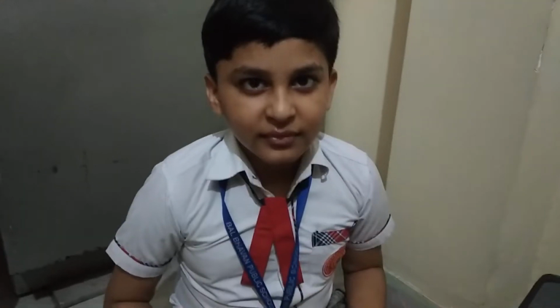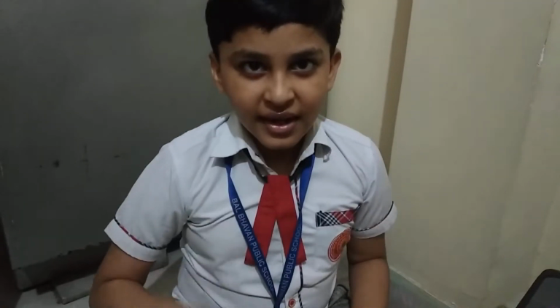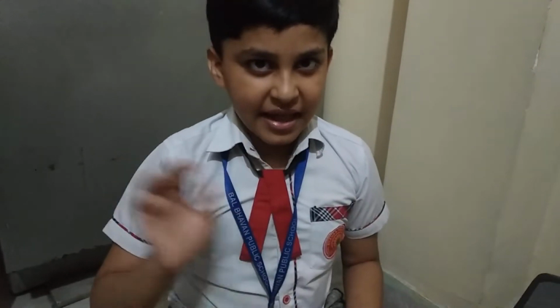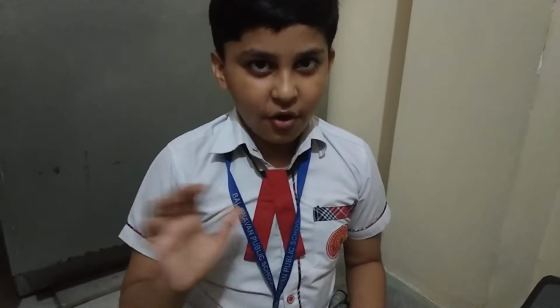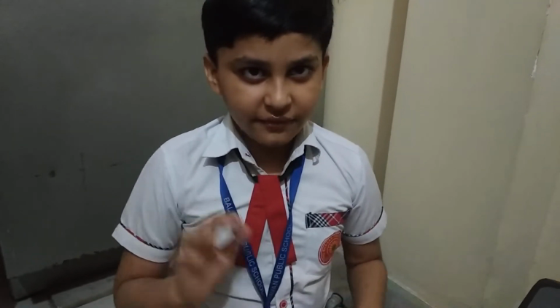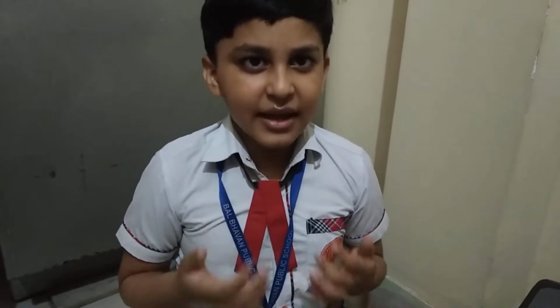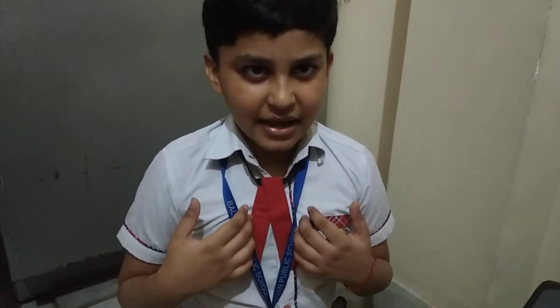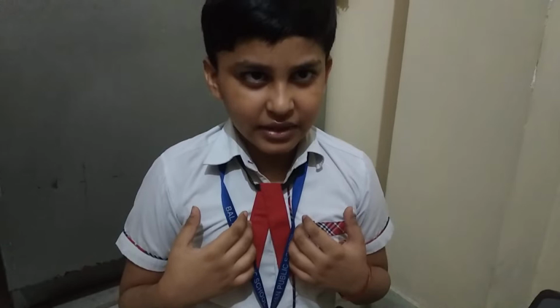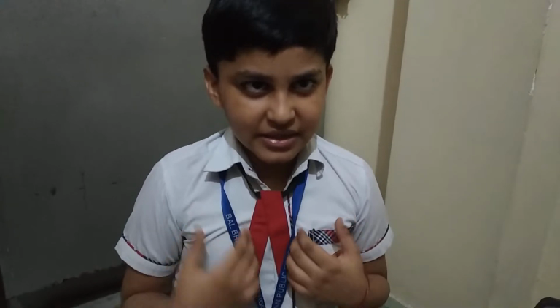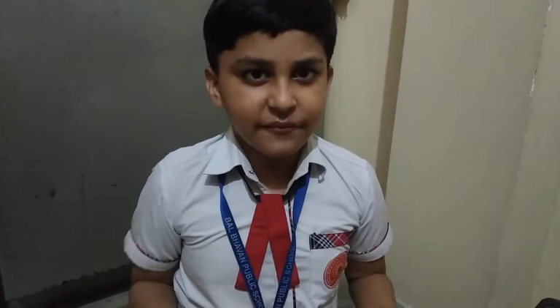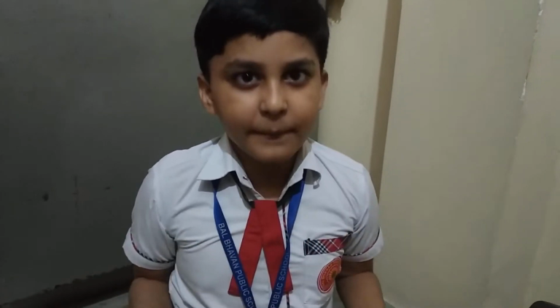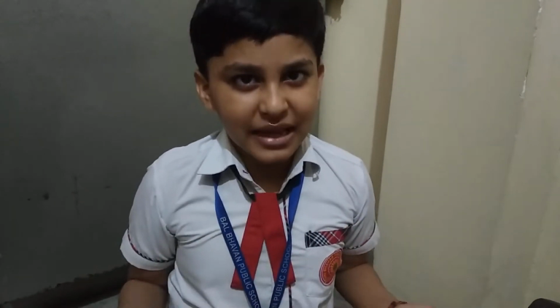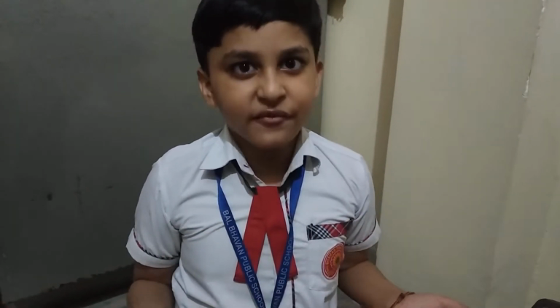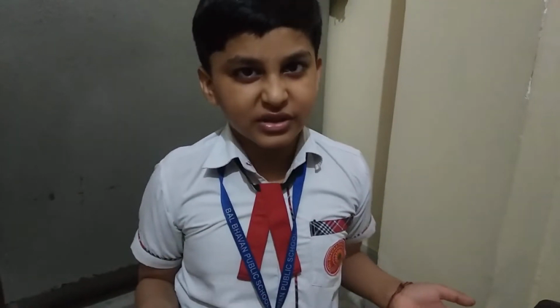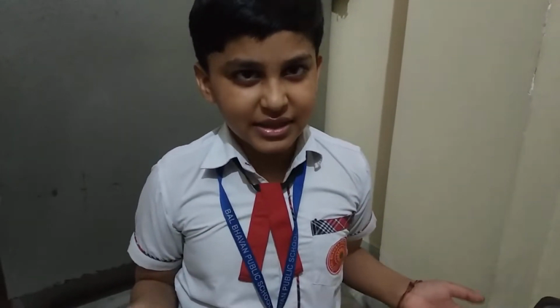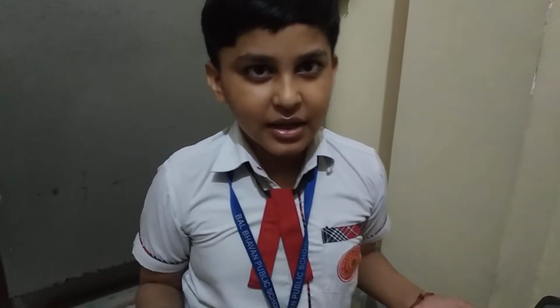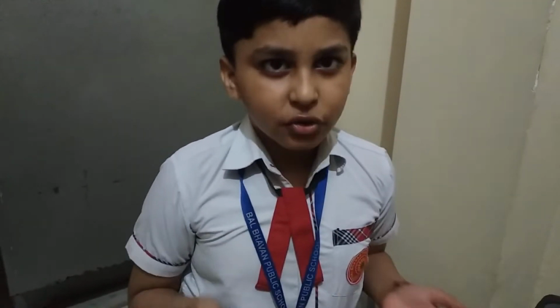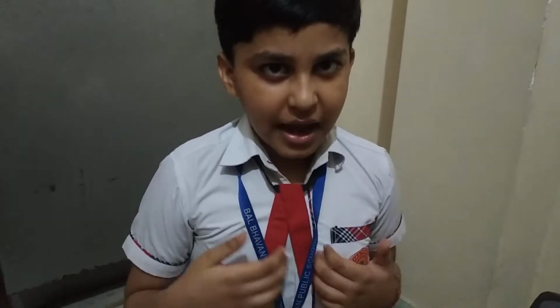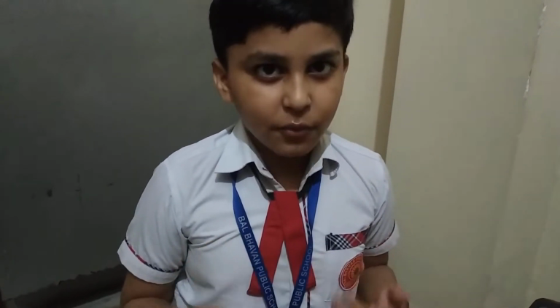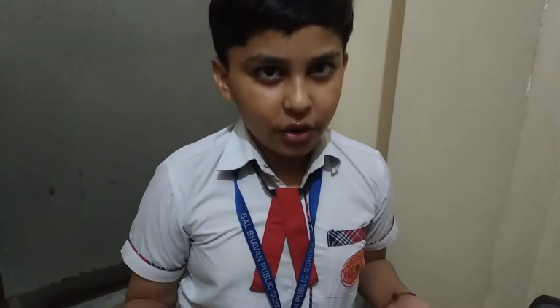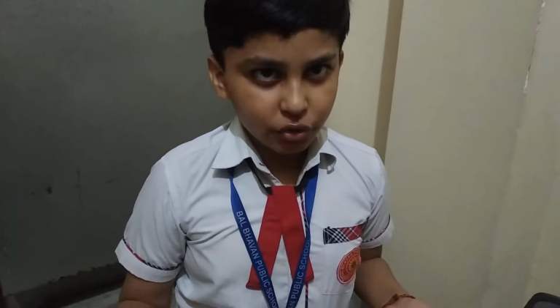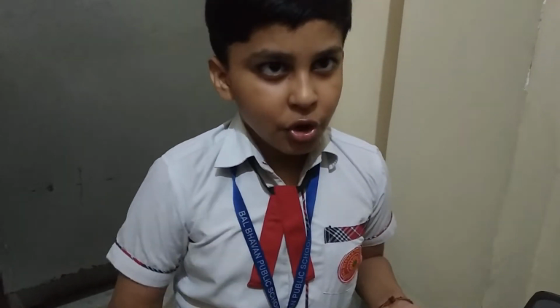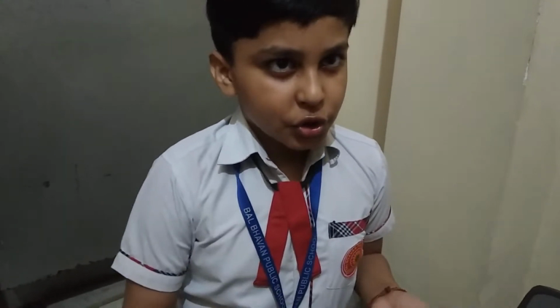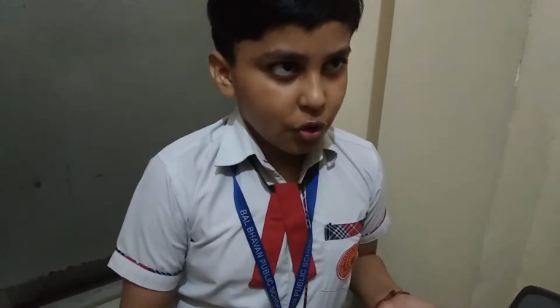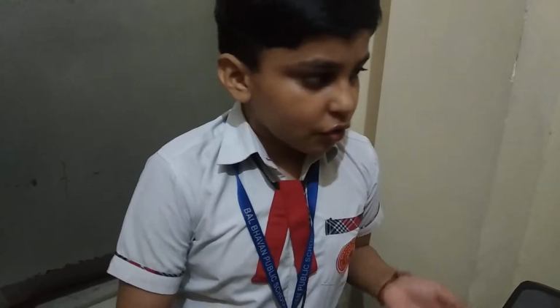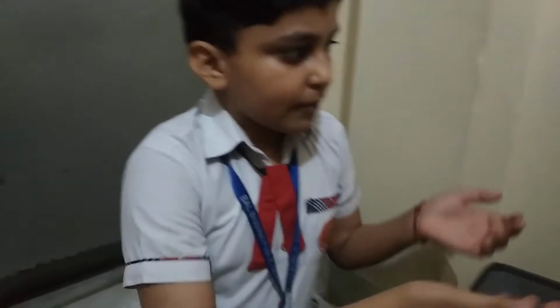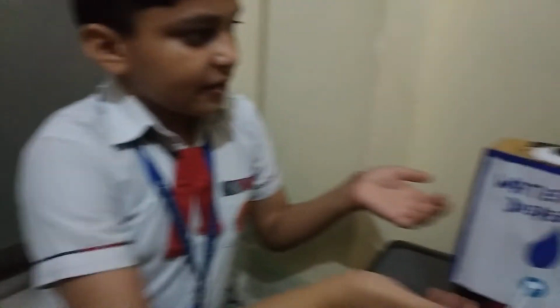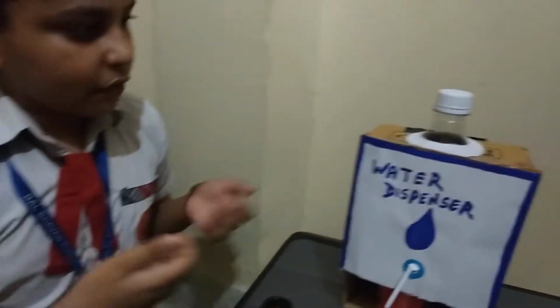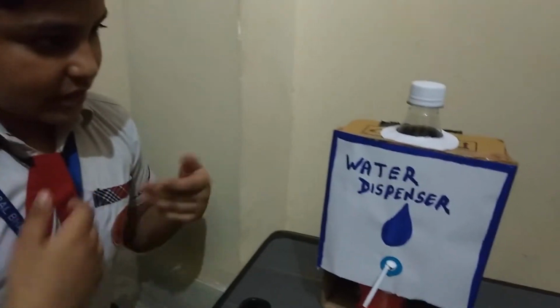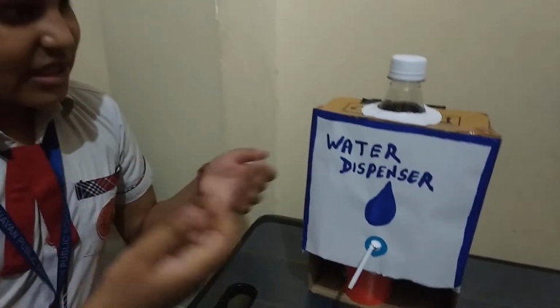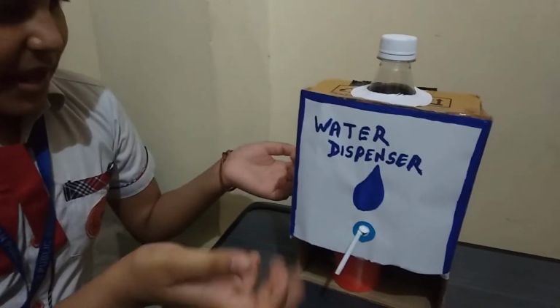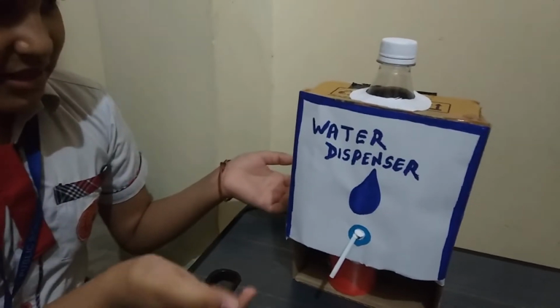Hello everyone, I am Titus from class 43. Today I am going to show you my water dispenser.